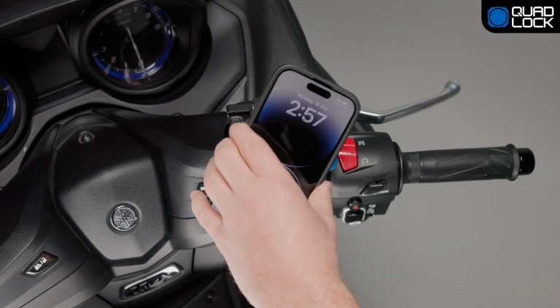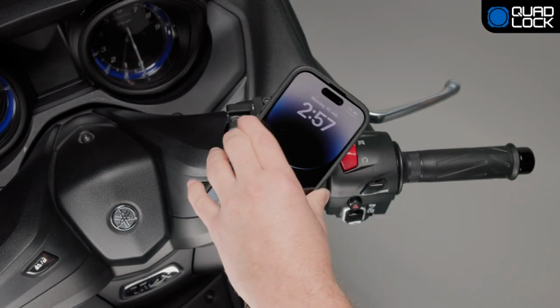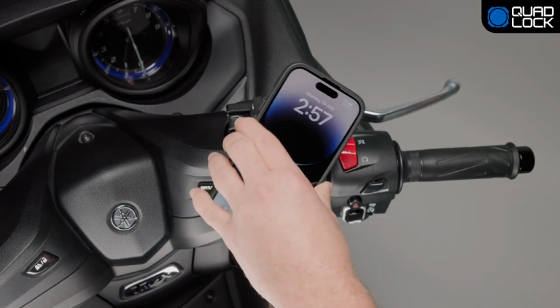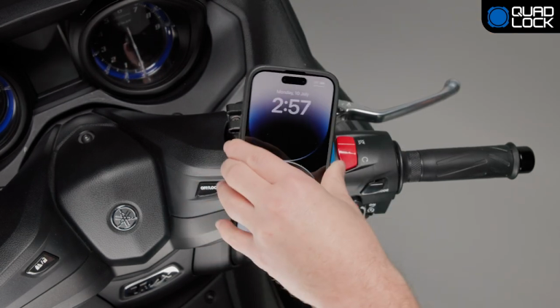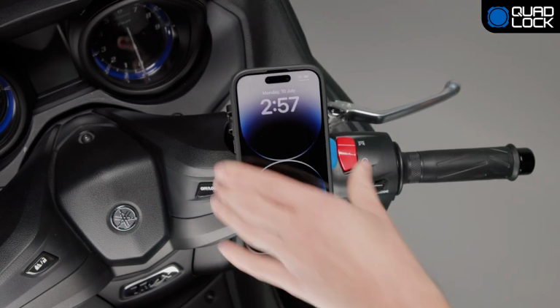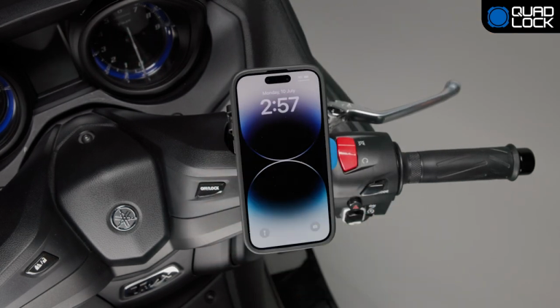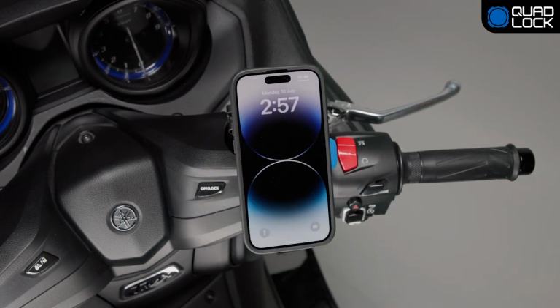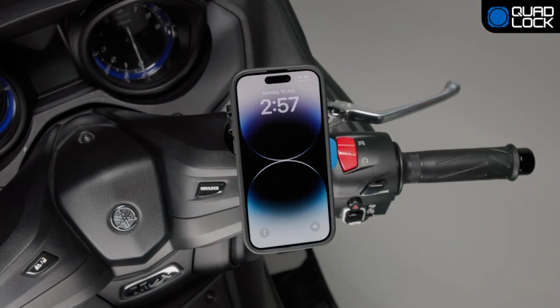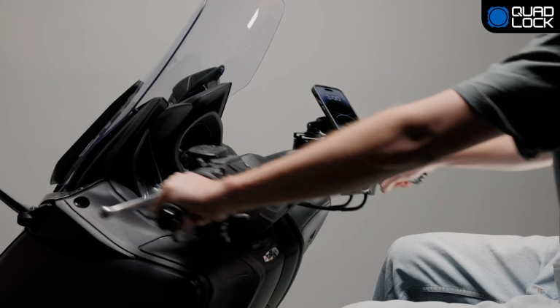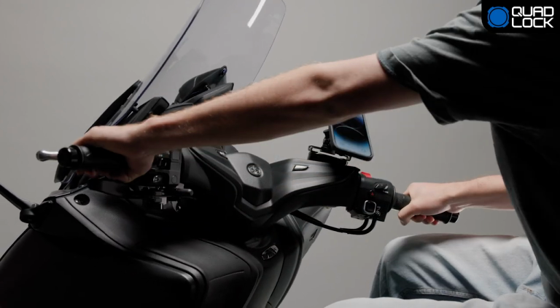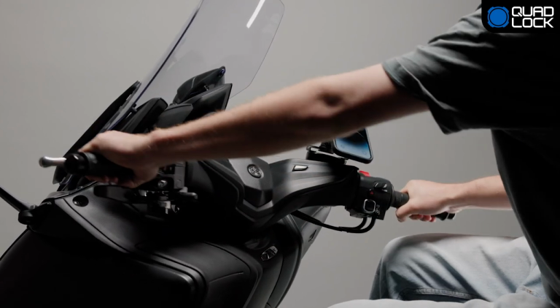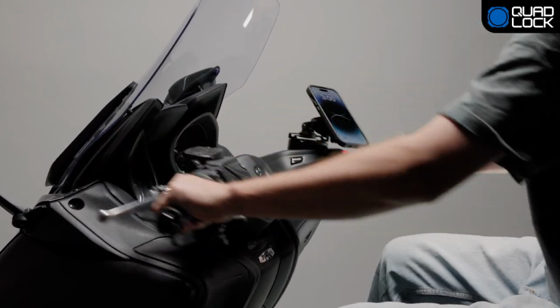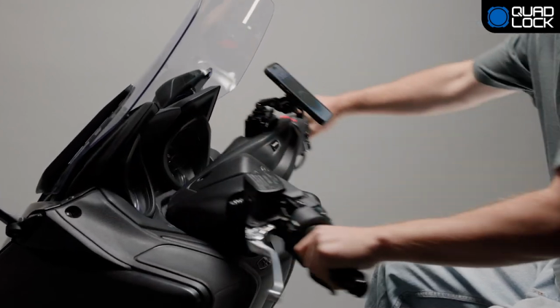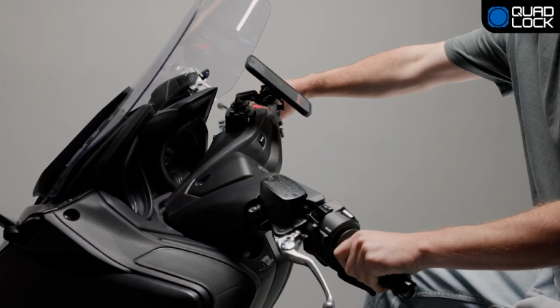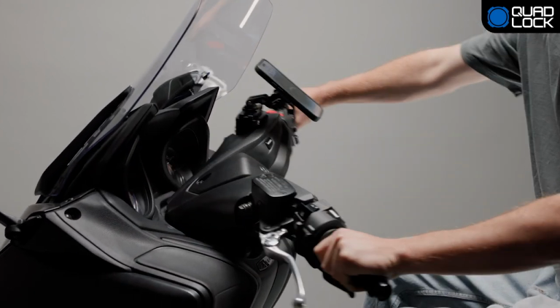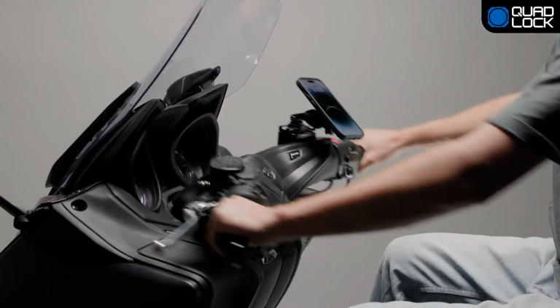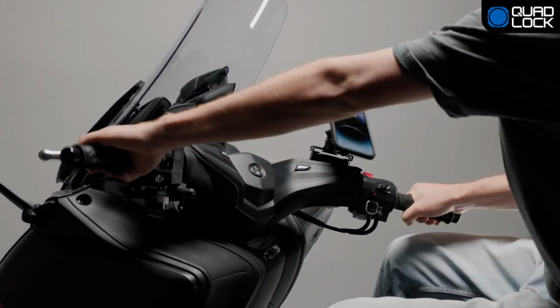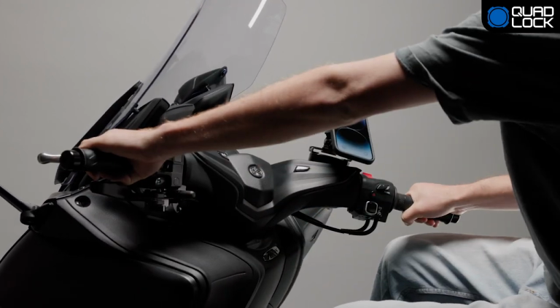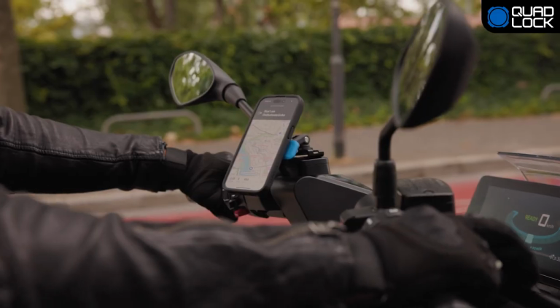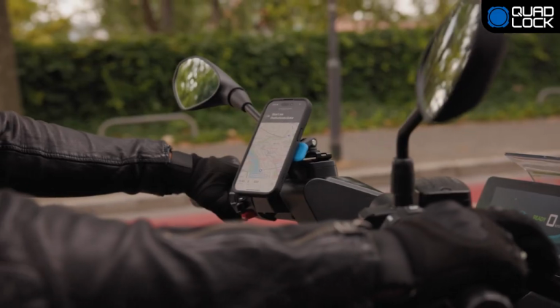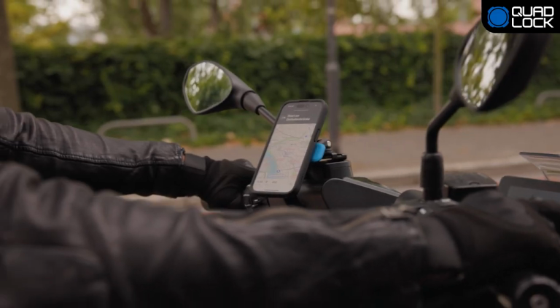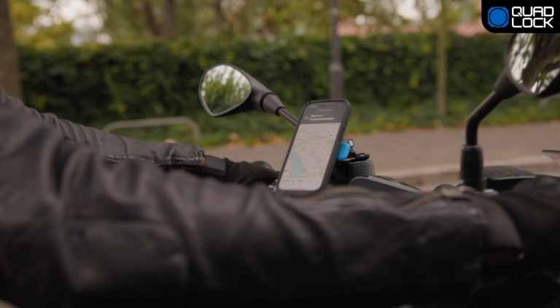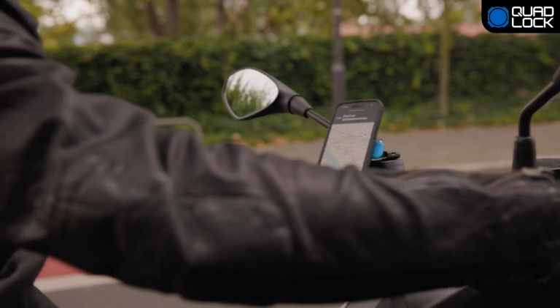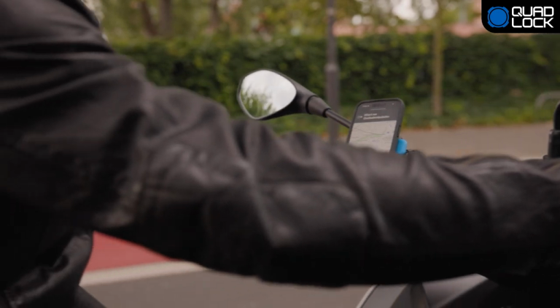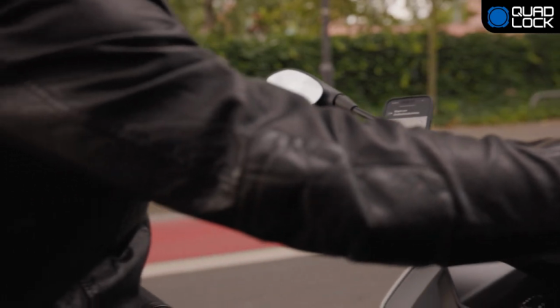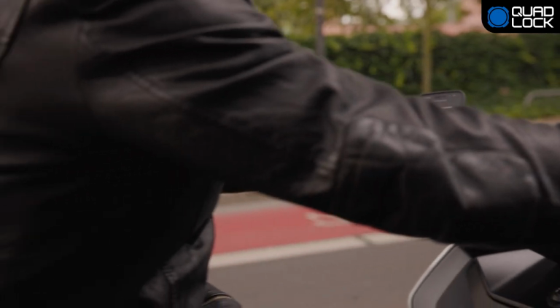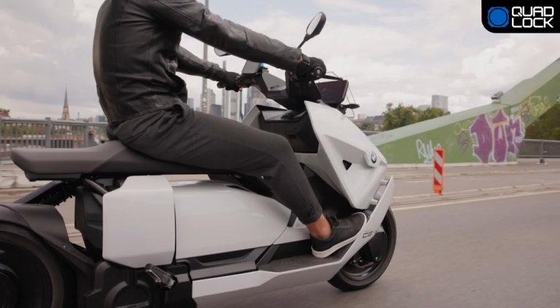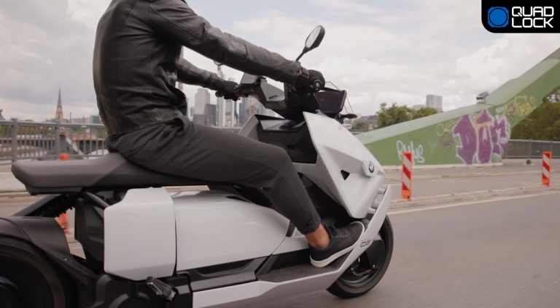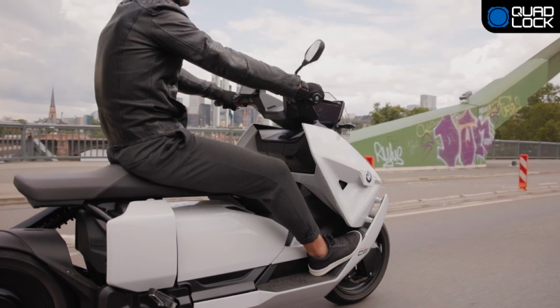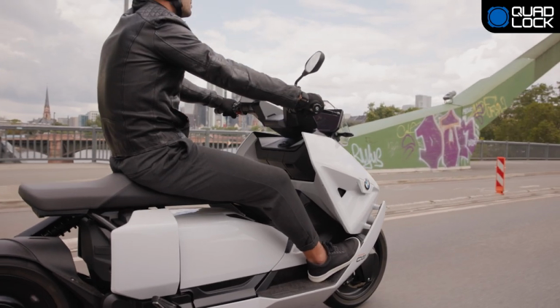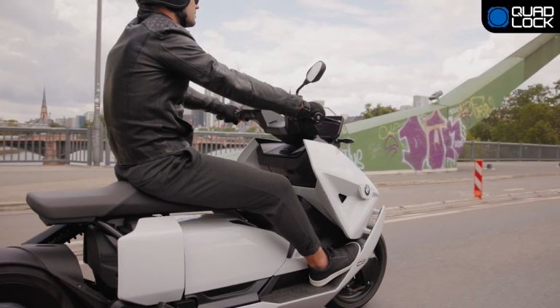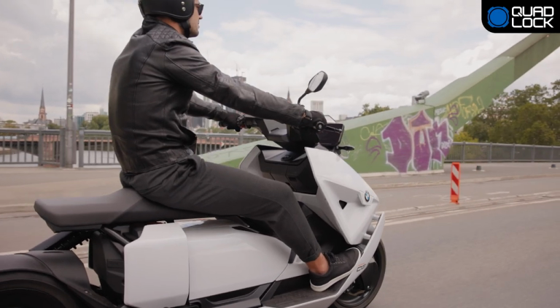Before riding, ensure that the smartphone or mount does not interfere with any part of your bike when turning the handlebars. If any part of the case or mount impacts your bike, you'll need to reposition the mount before use.